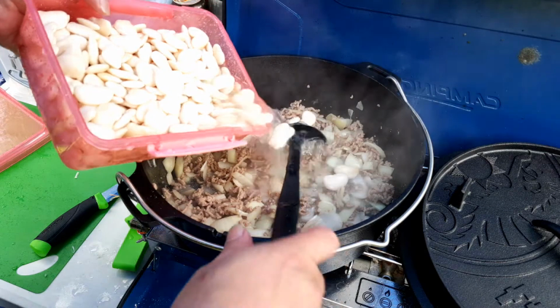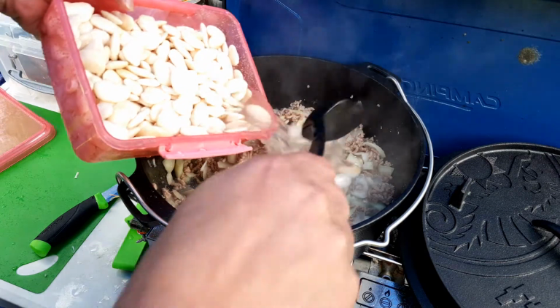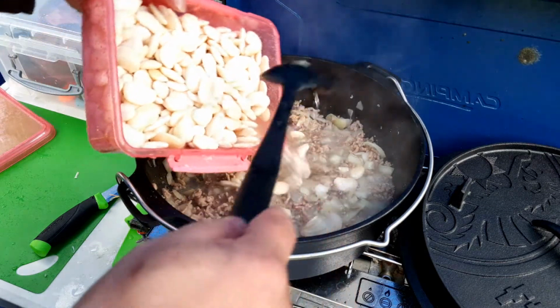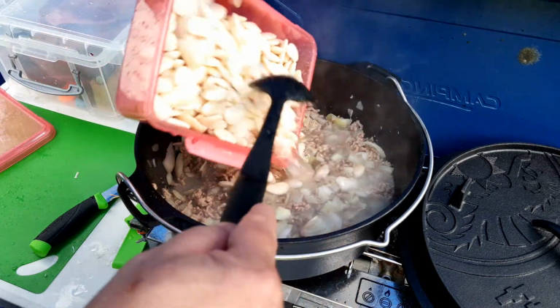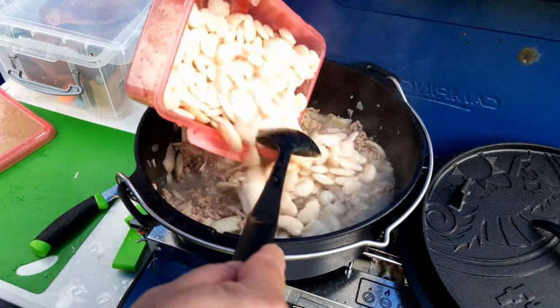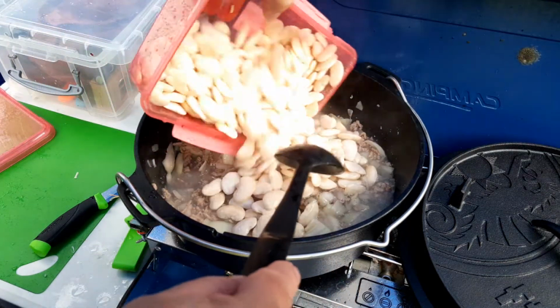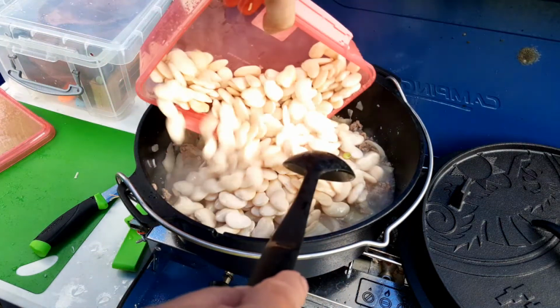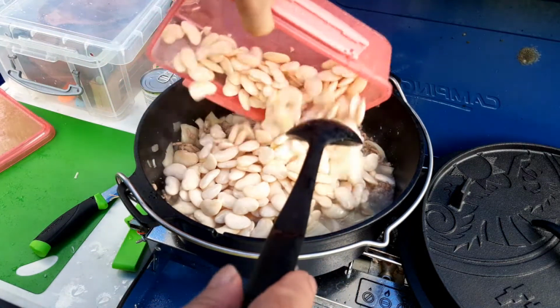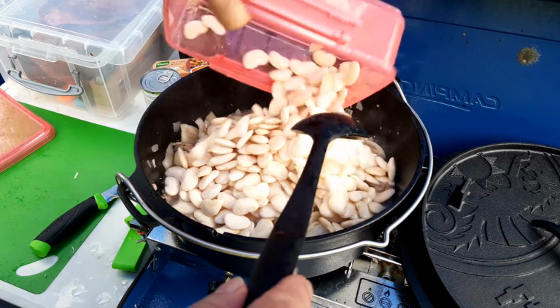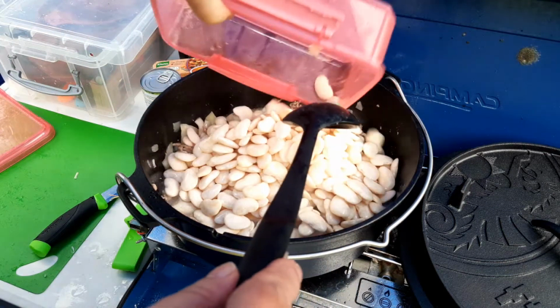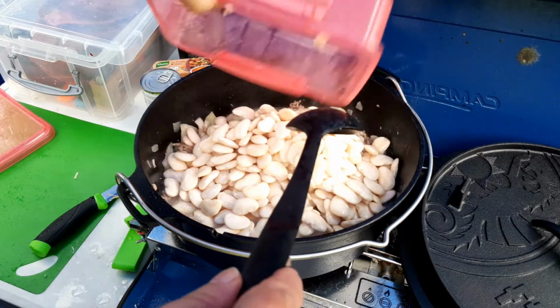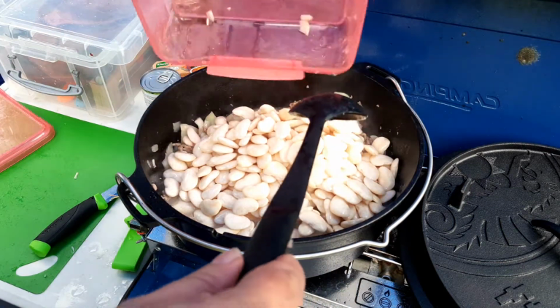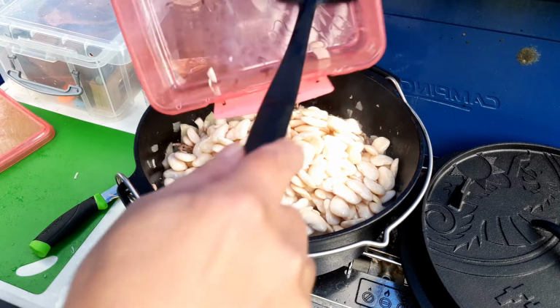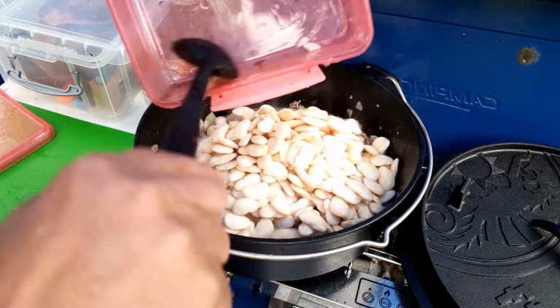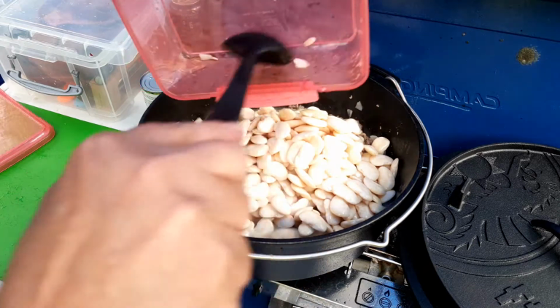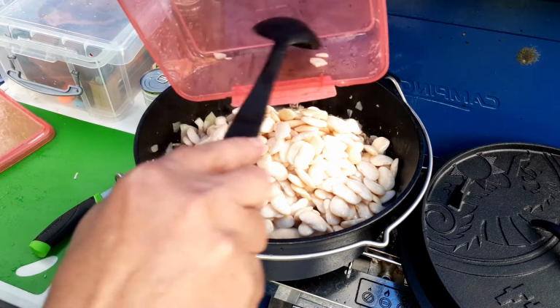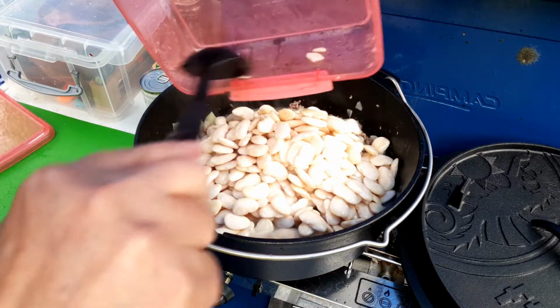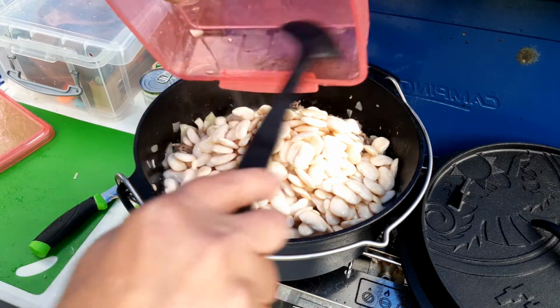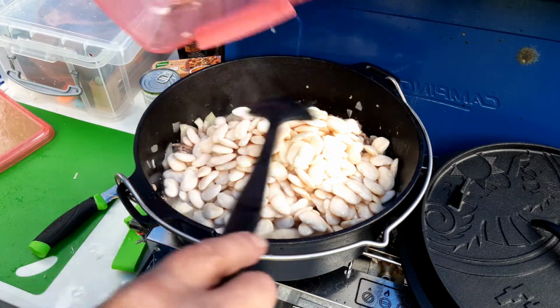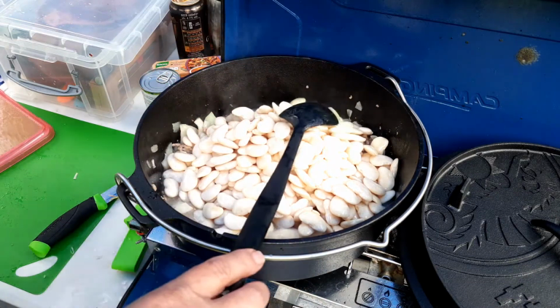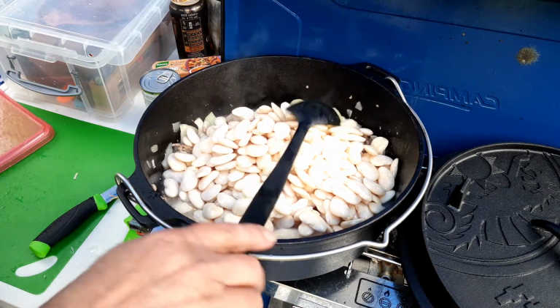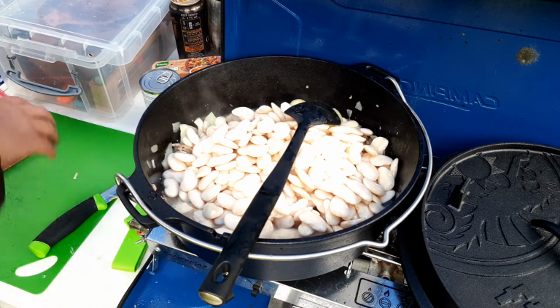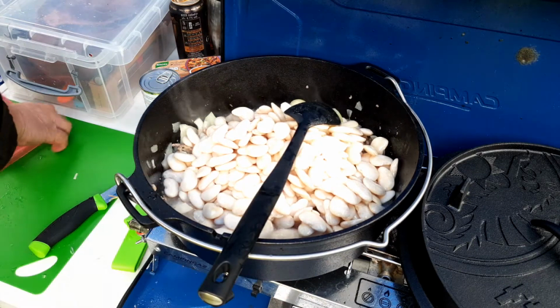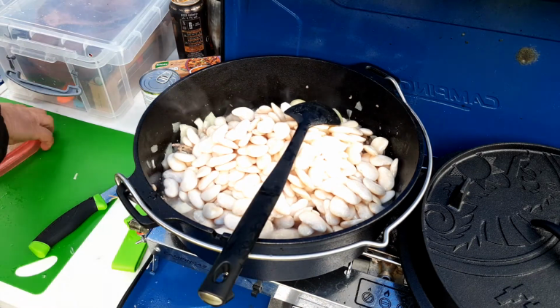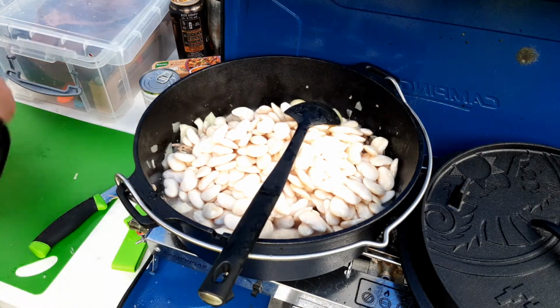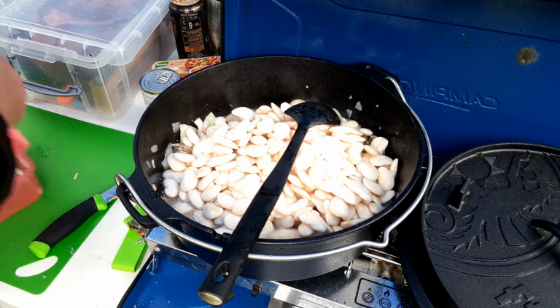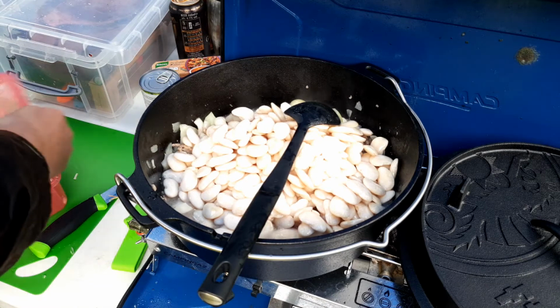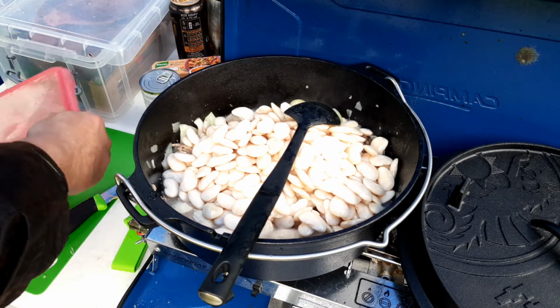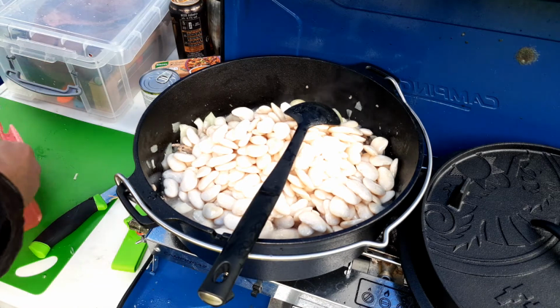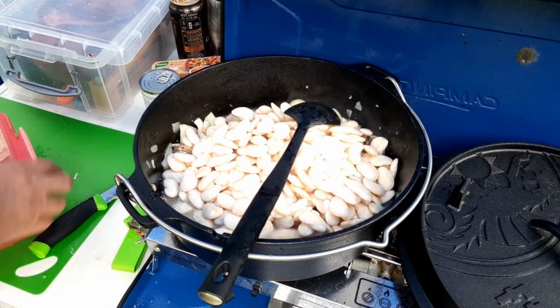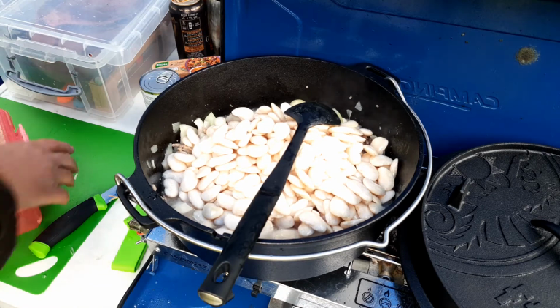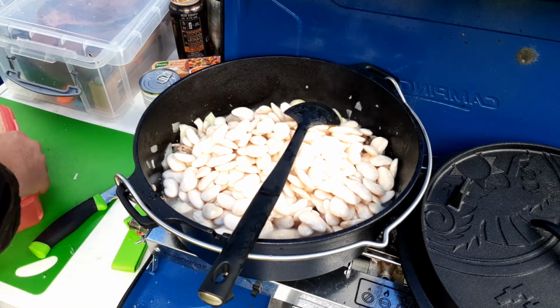And some water — add some more water if need be. Obviously it keeps boiling away slightly, so just top it up as you see fit.